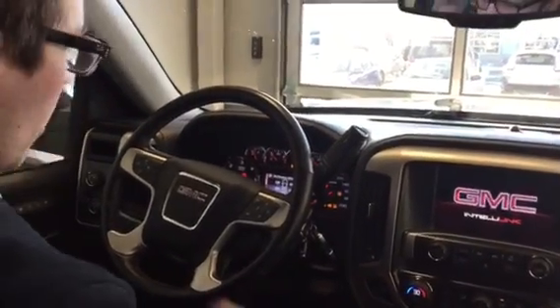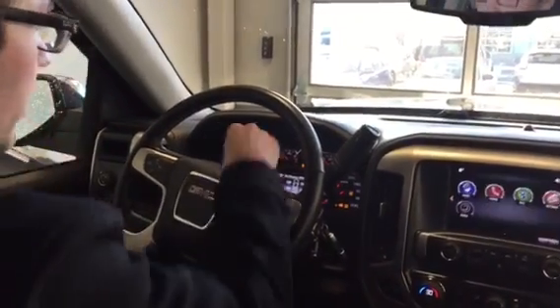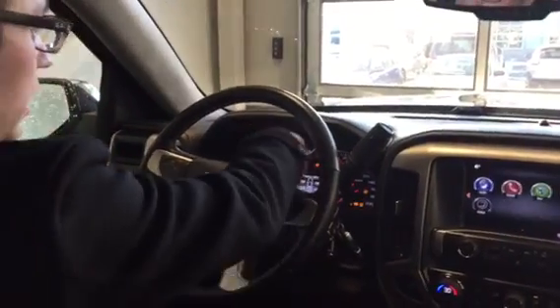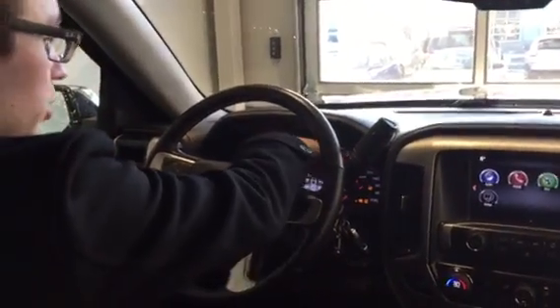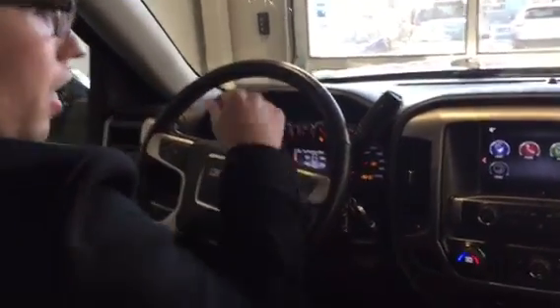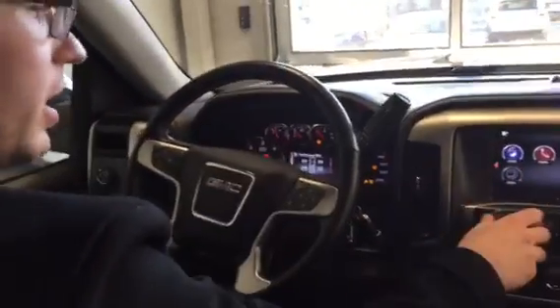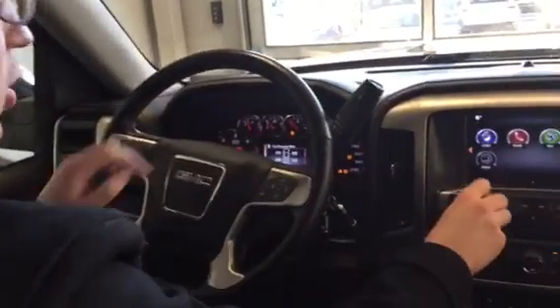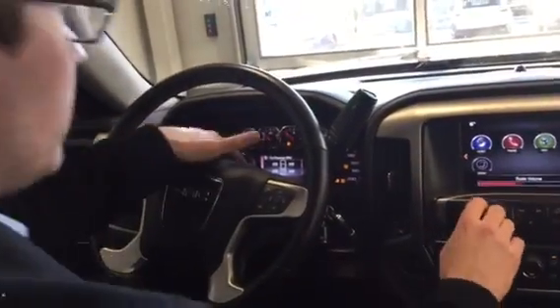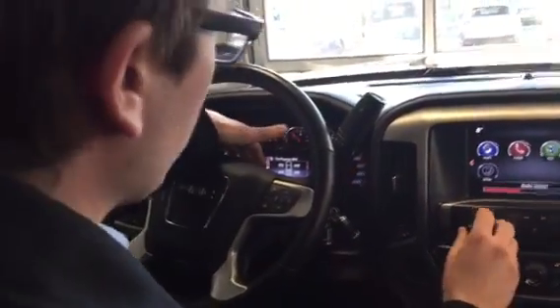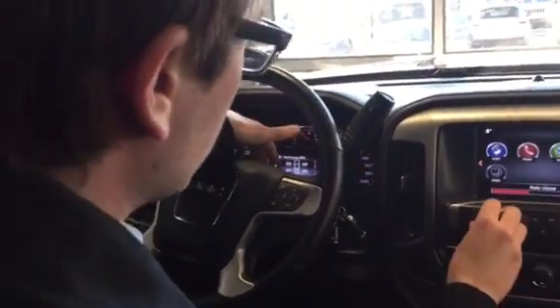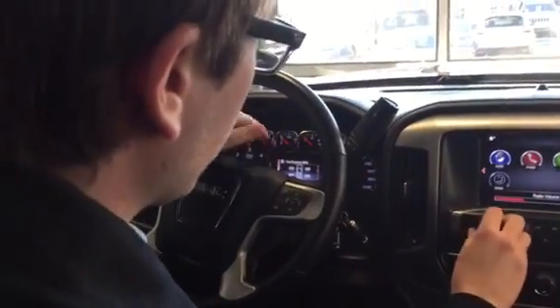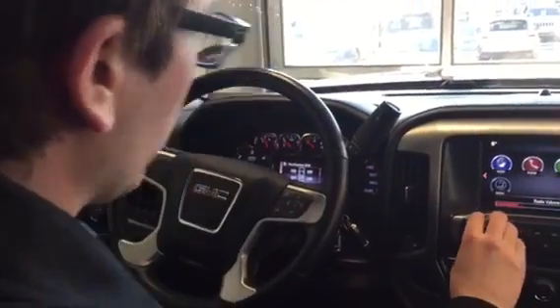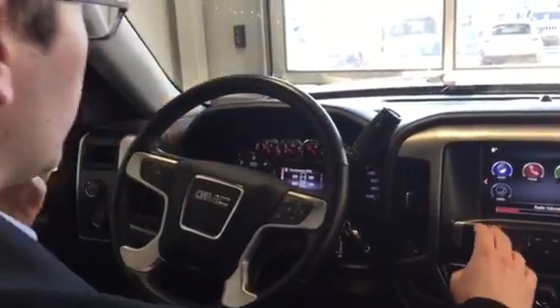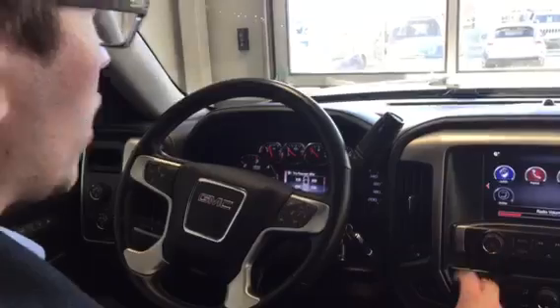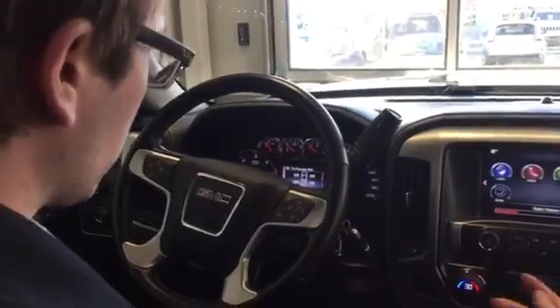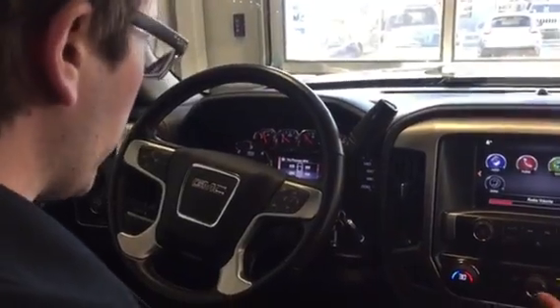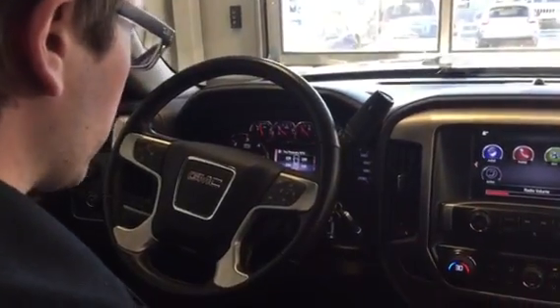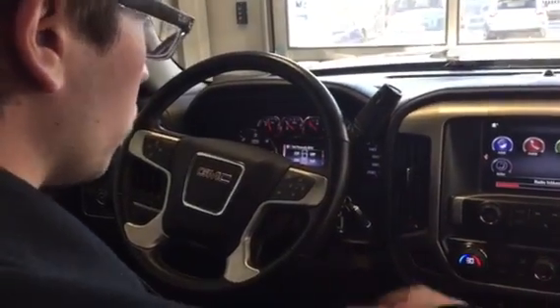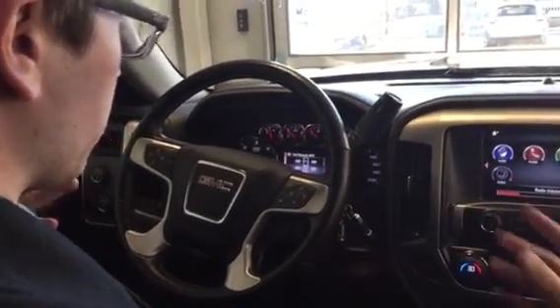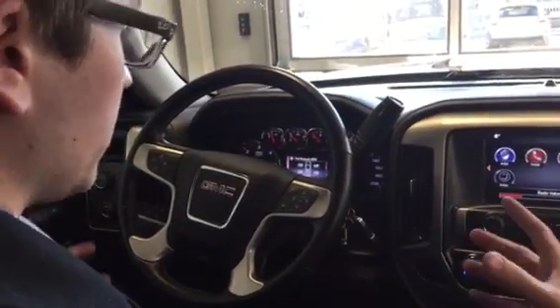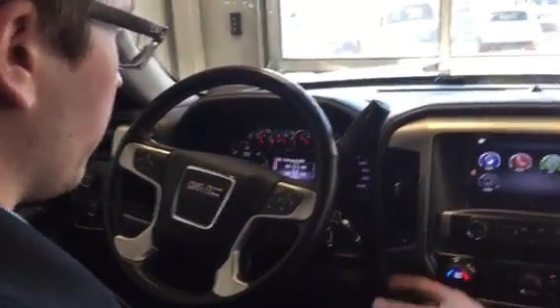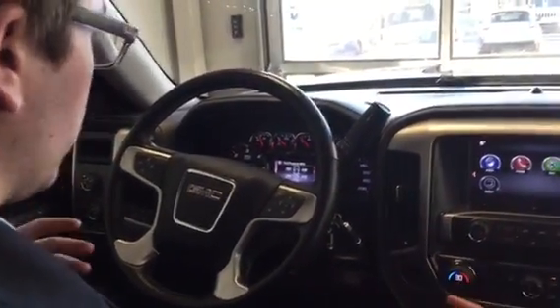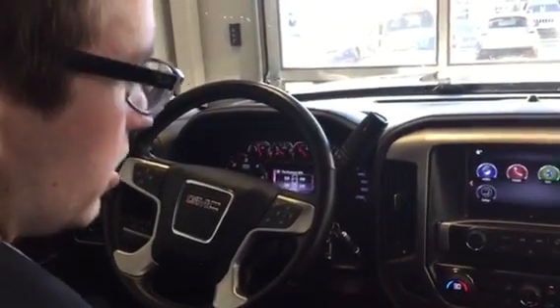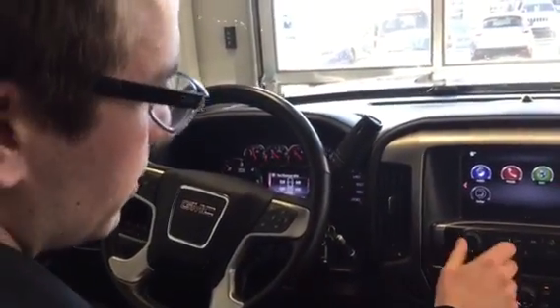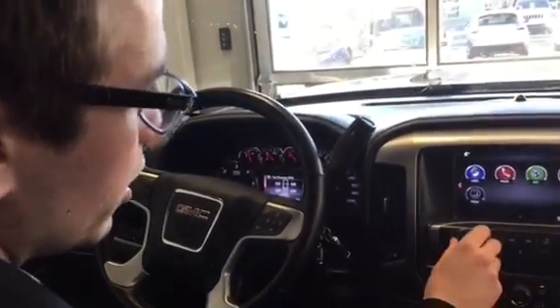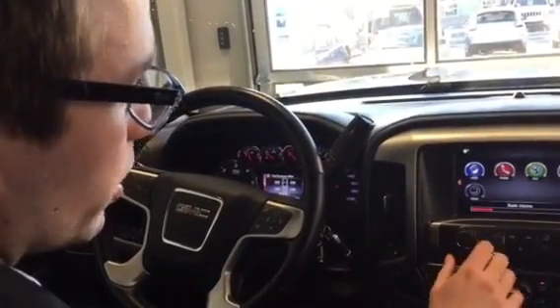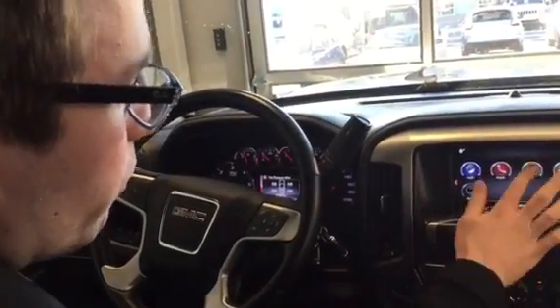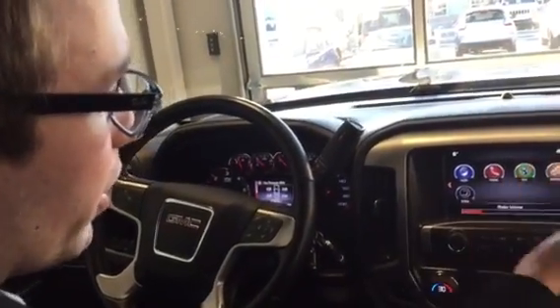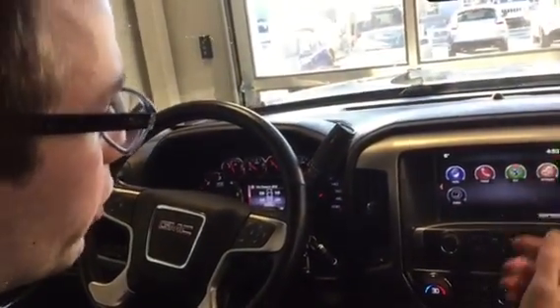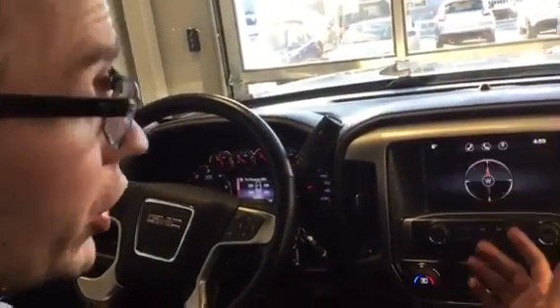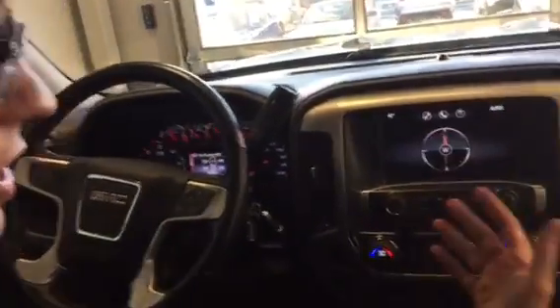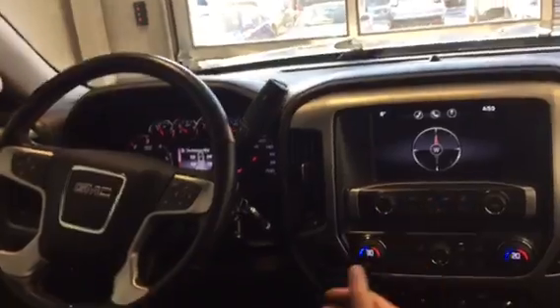You've got a nice advanced driver assist display up here. Tire pressure is one of the things it shows, temperatures of stuff underneath the hood, distance till empty — so on and so forth. You've got all the goodies up here.